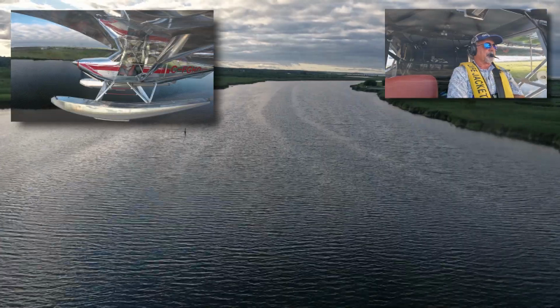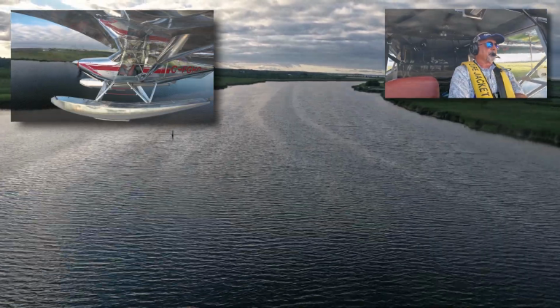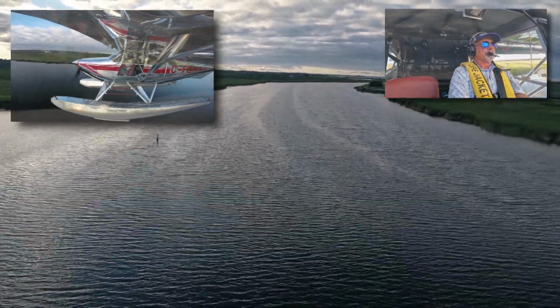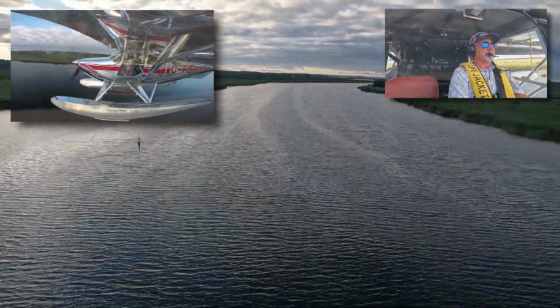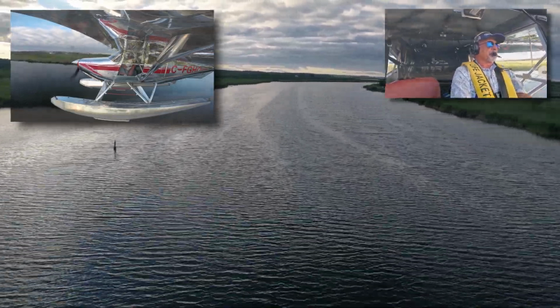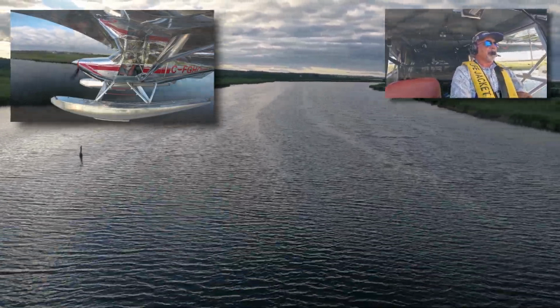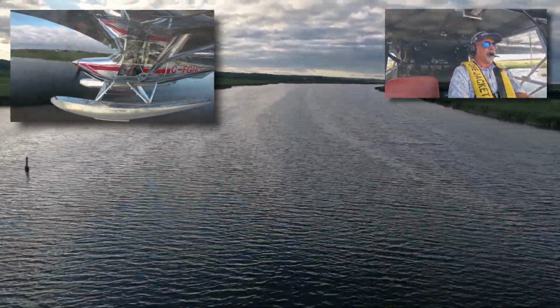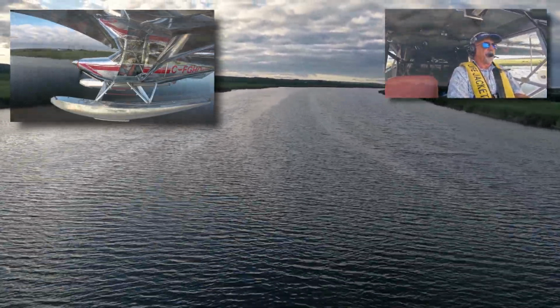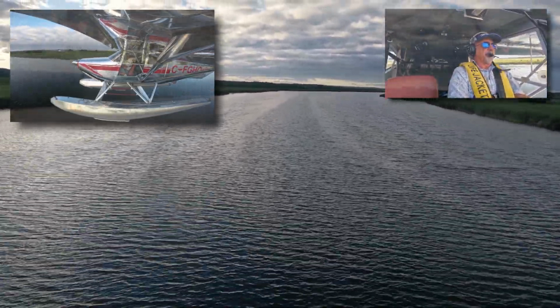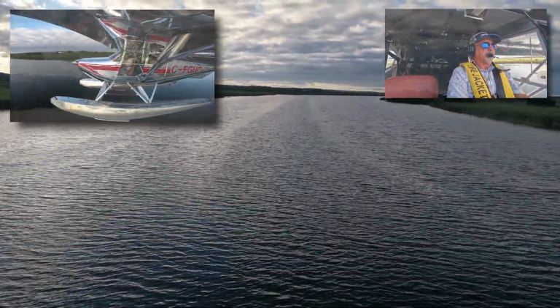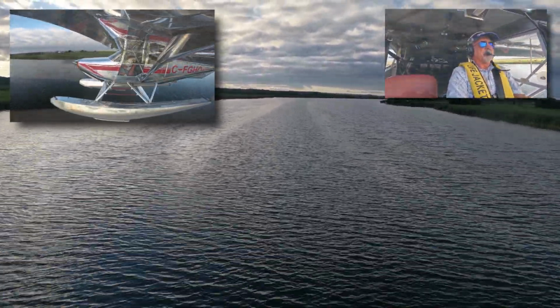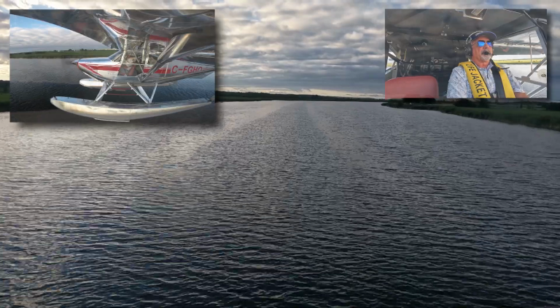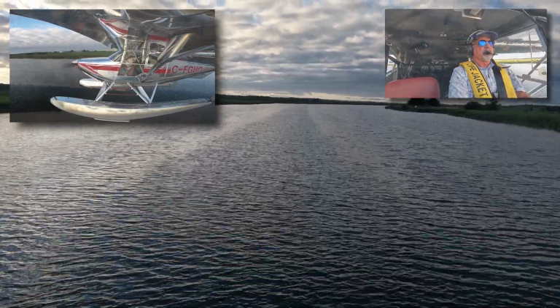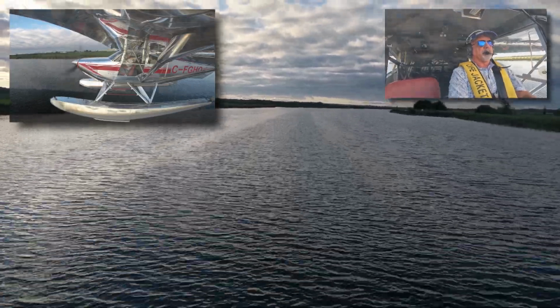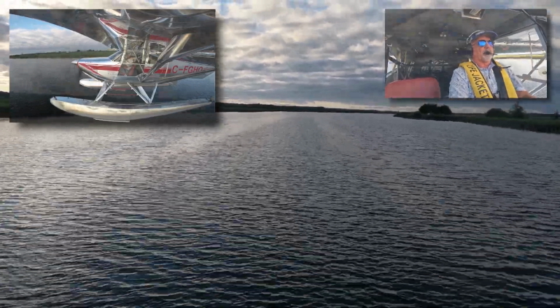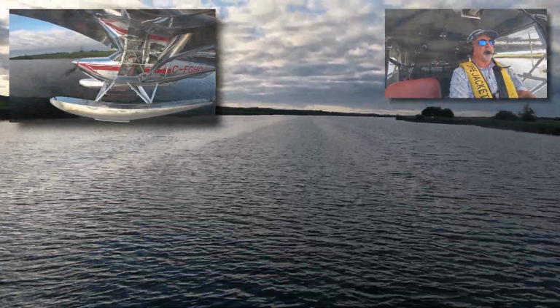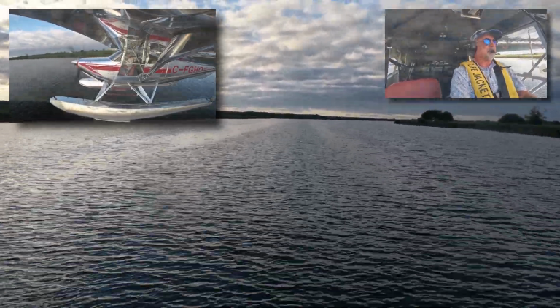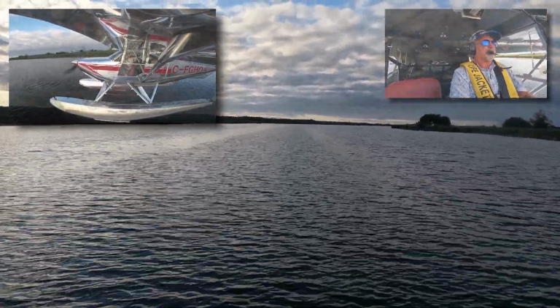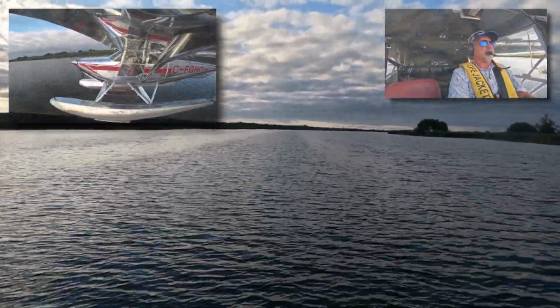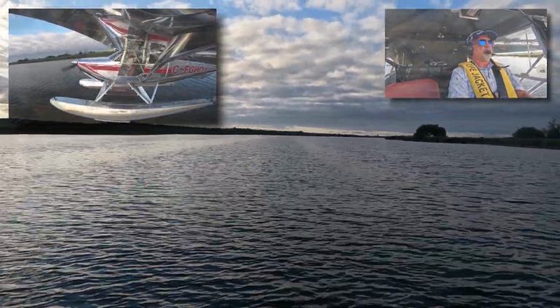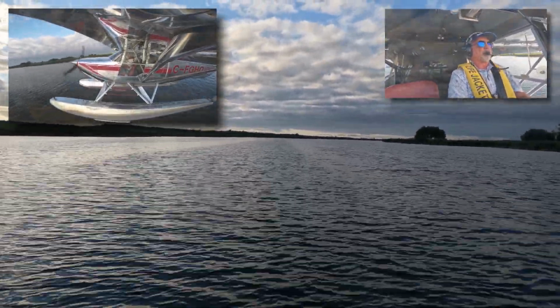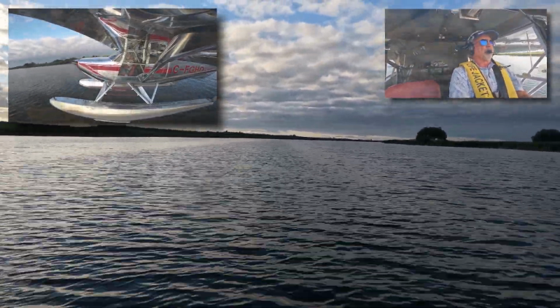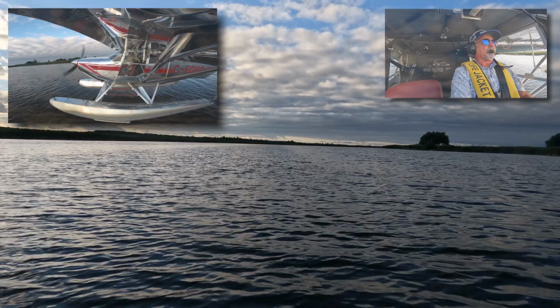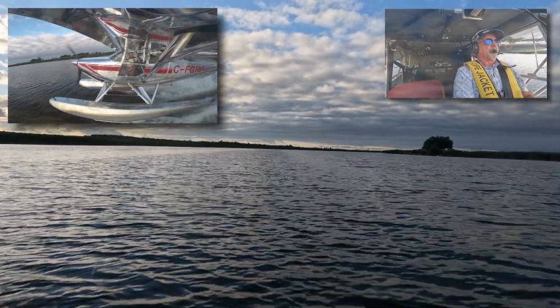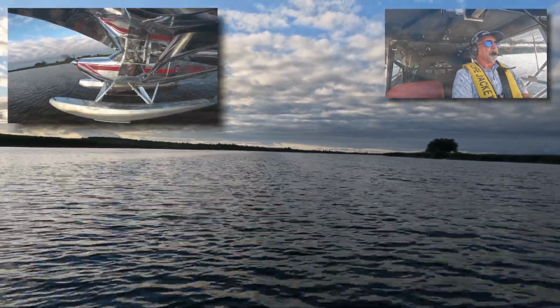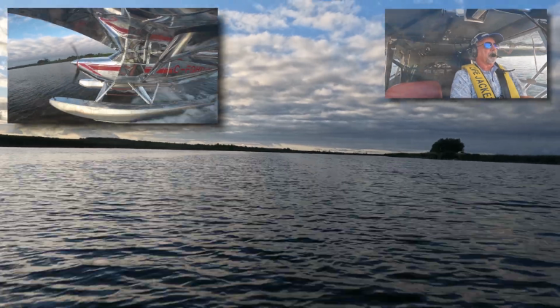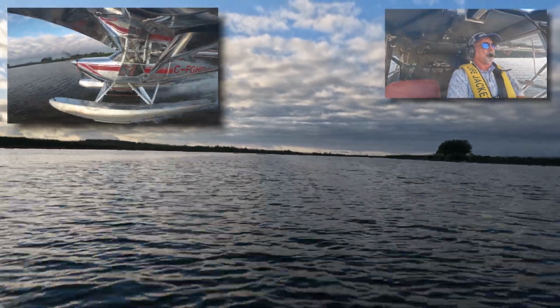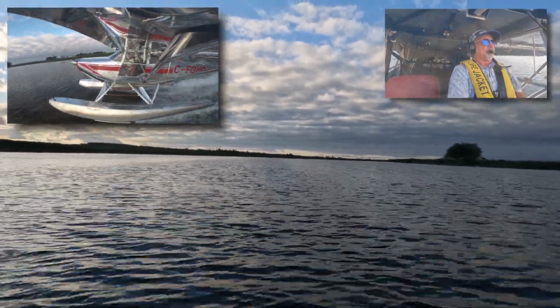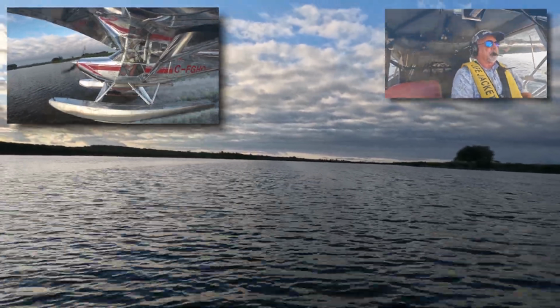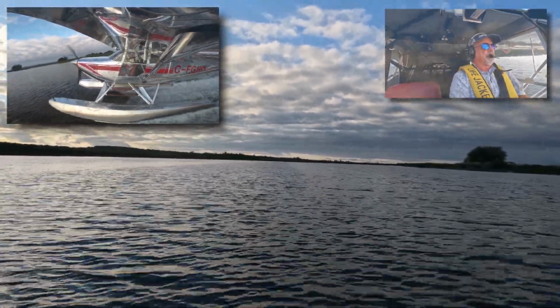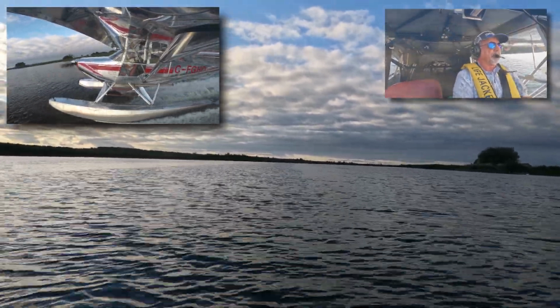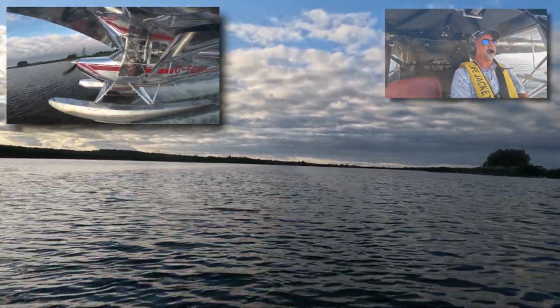I'm usually flying at about 65 knots on my final approach. Sometimes I get down to 55 knots on my short final. I don't feel comfortable flying any slower than that, even though the stall speed on this aircraft is 35 knots with full flaps extended.